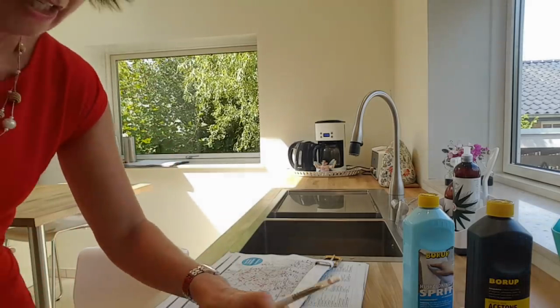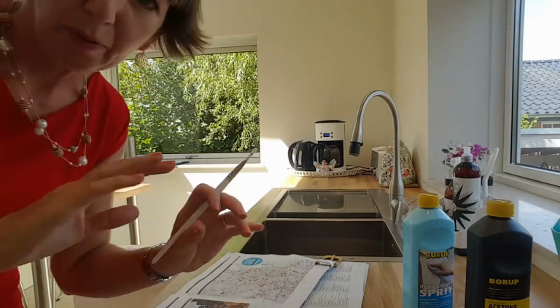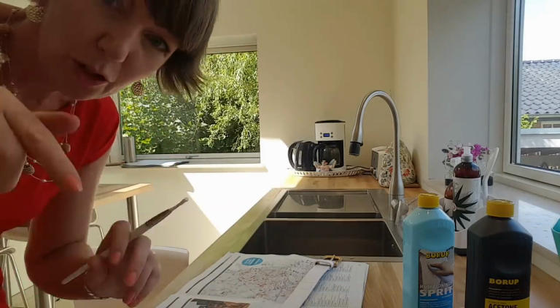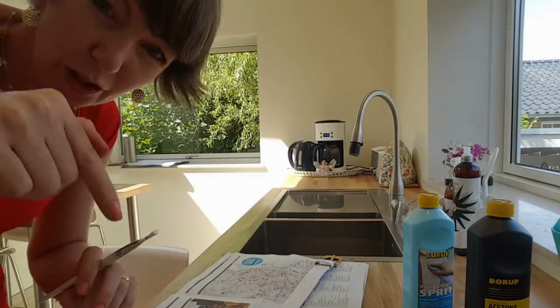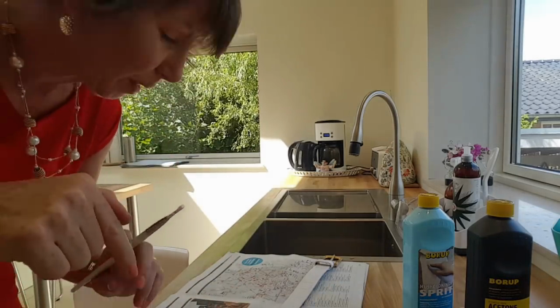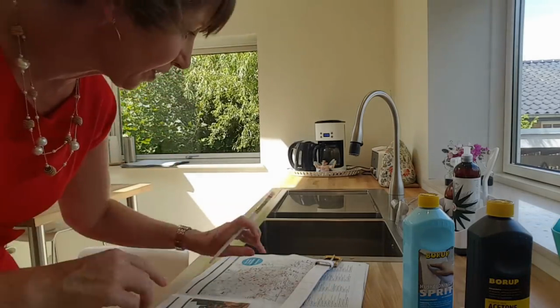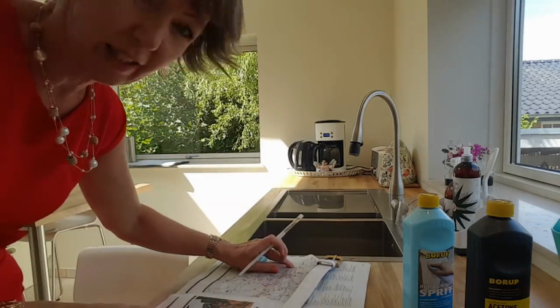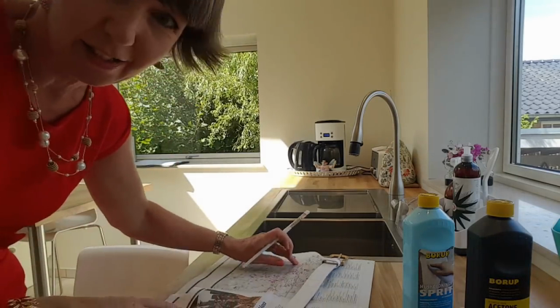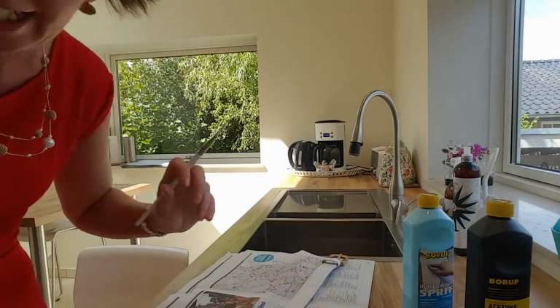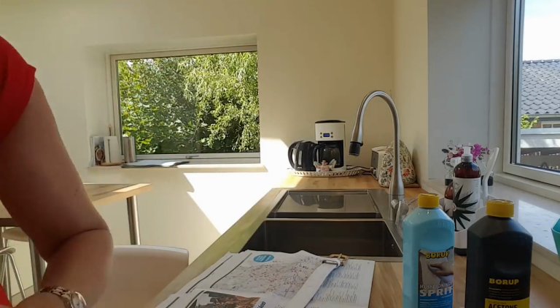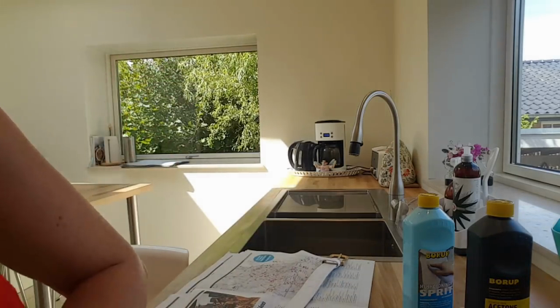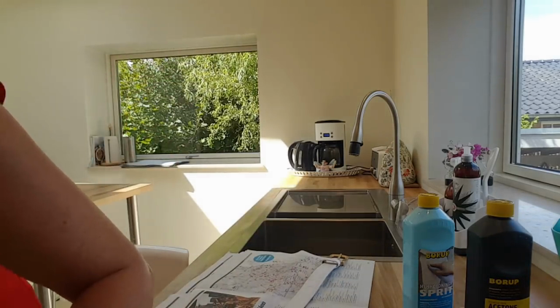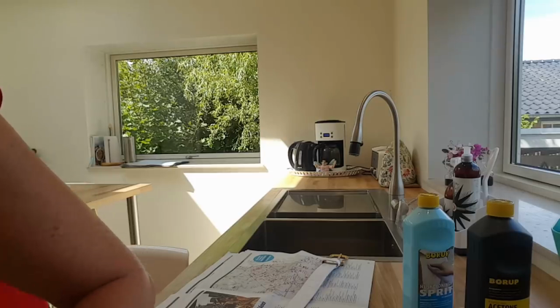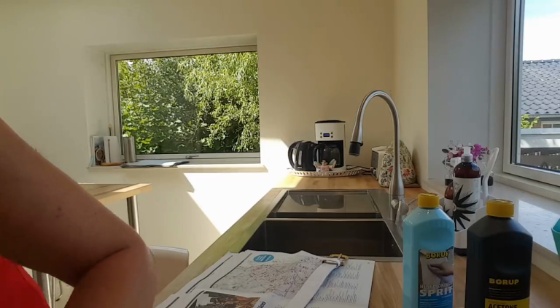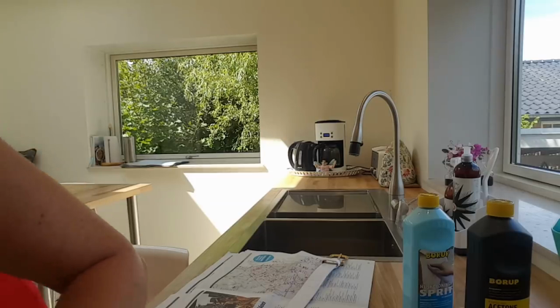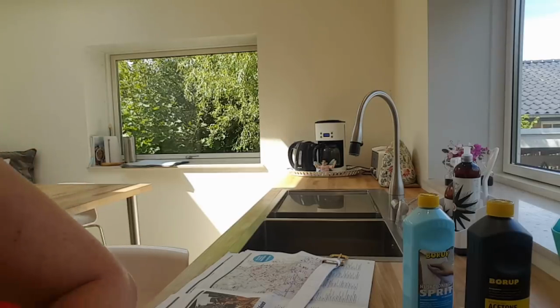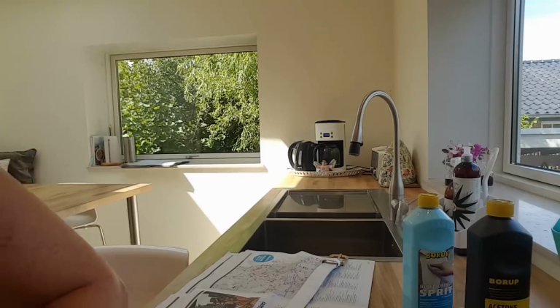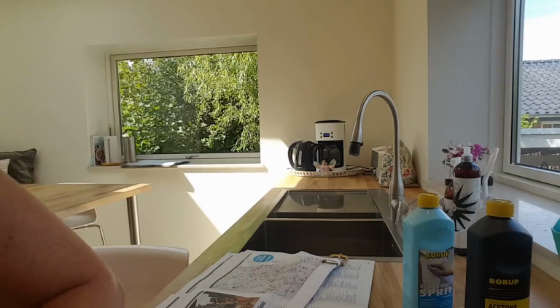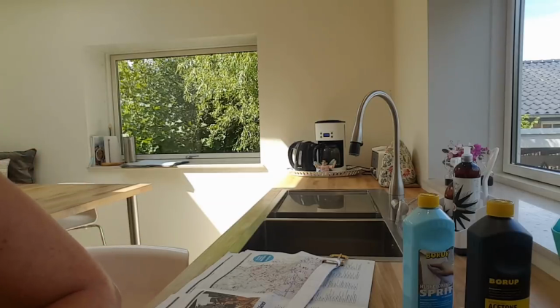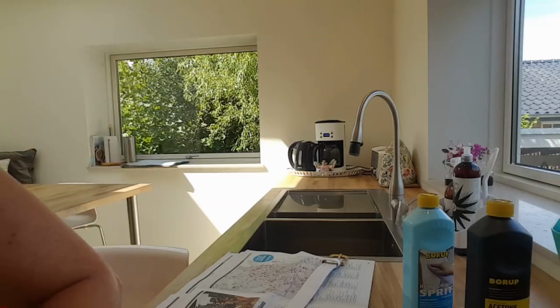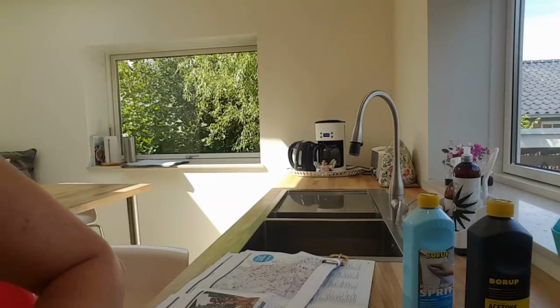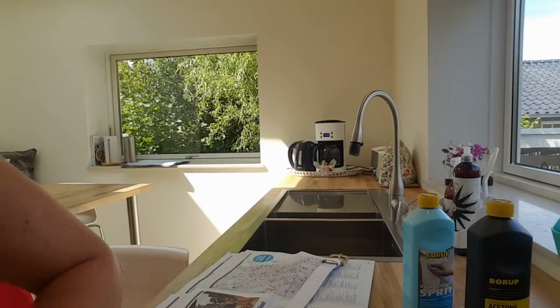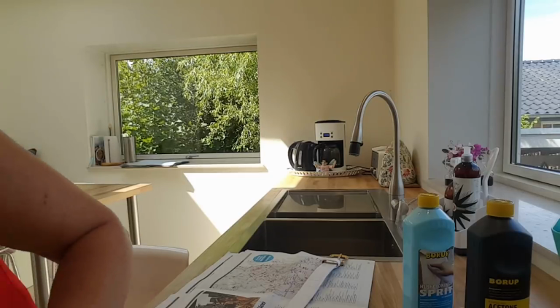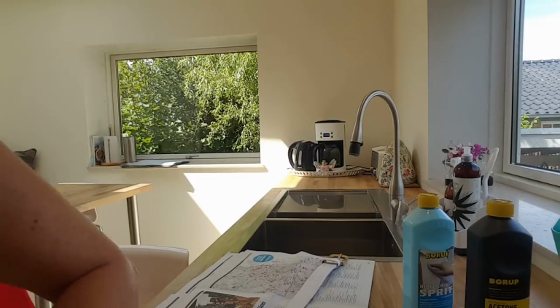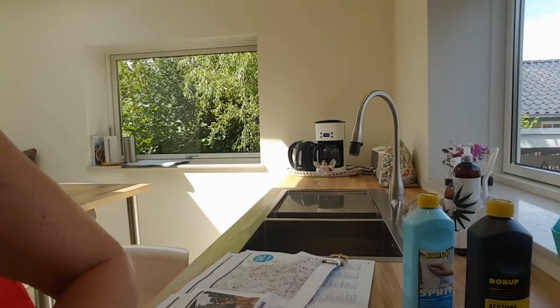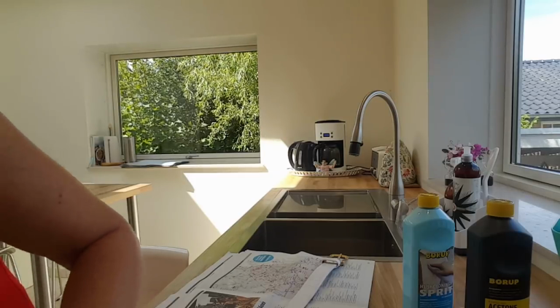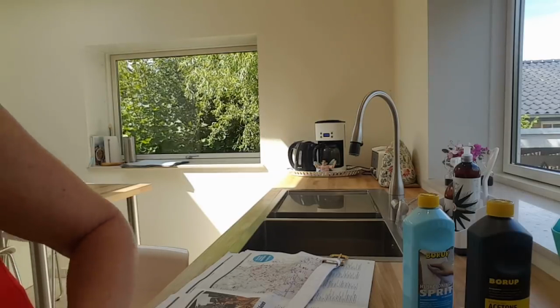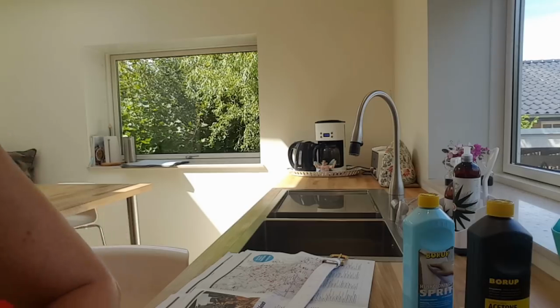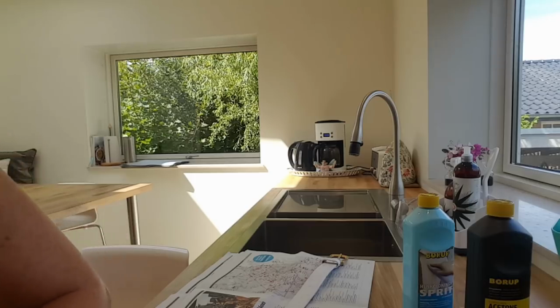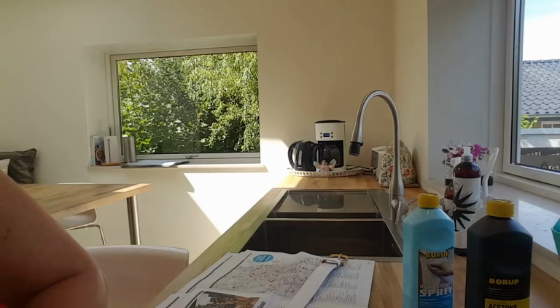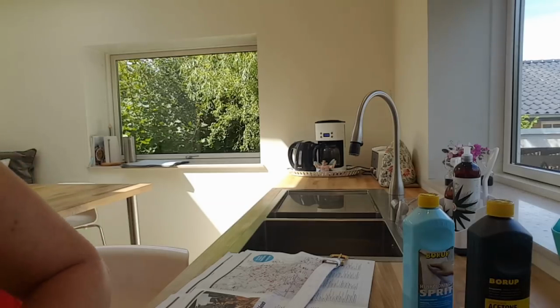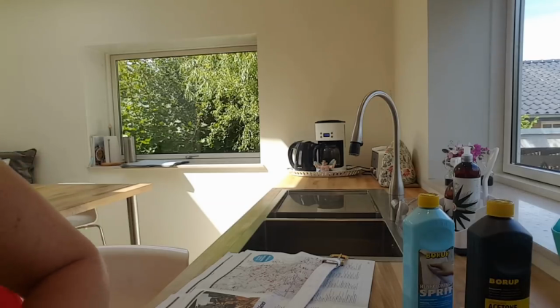Remember, always use a newspaper or something underneath. I'm at the end here — that was it. Then I'll just quickly rinse out my brush.